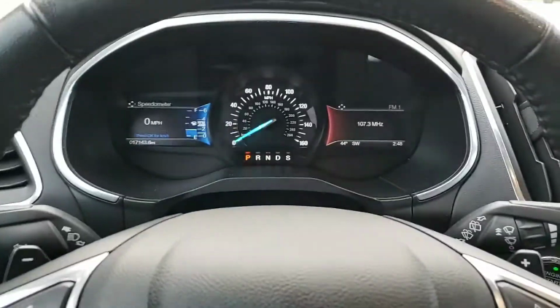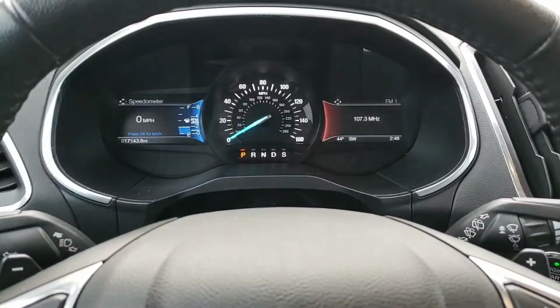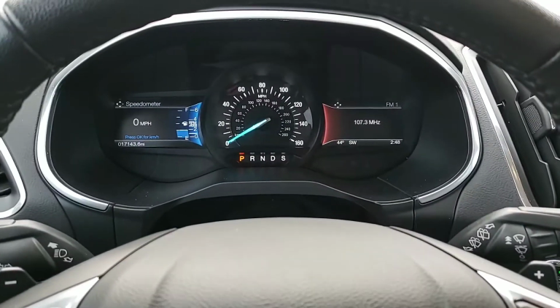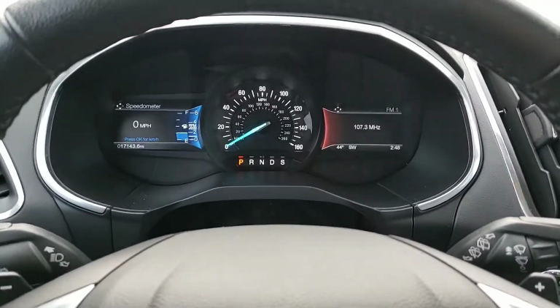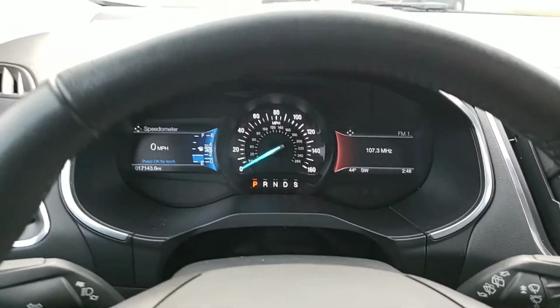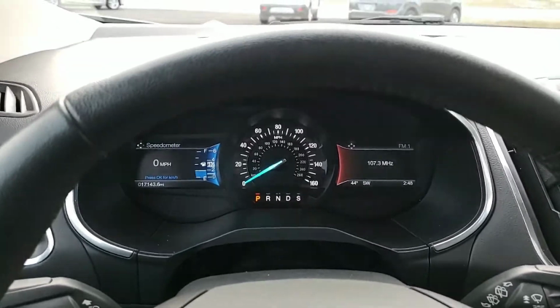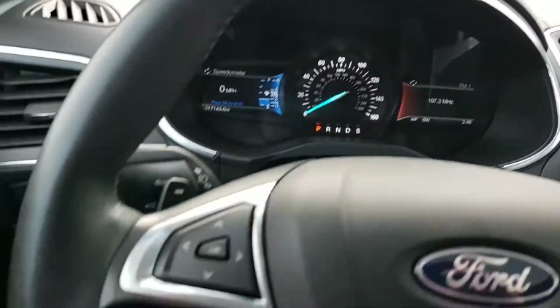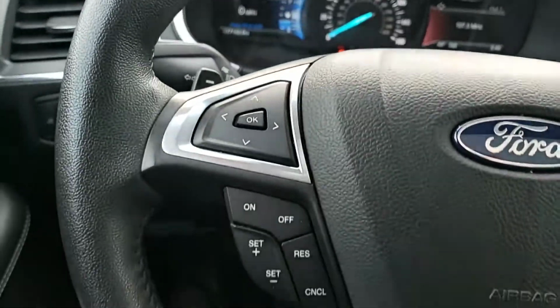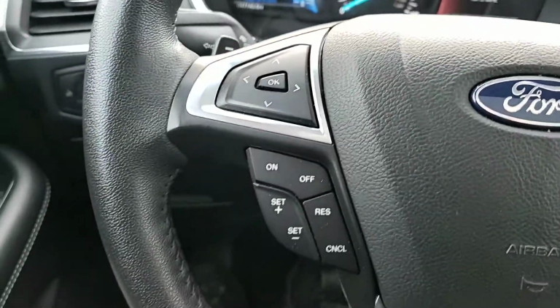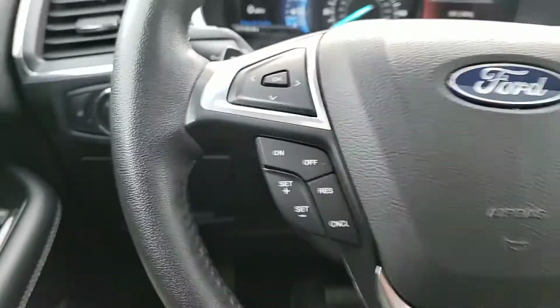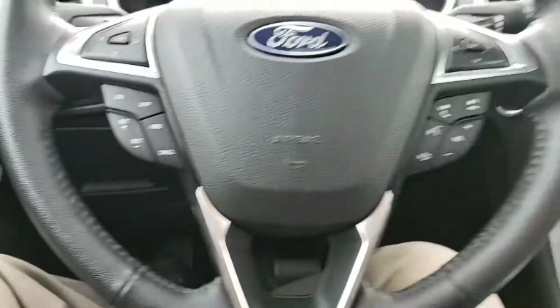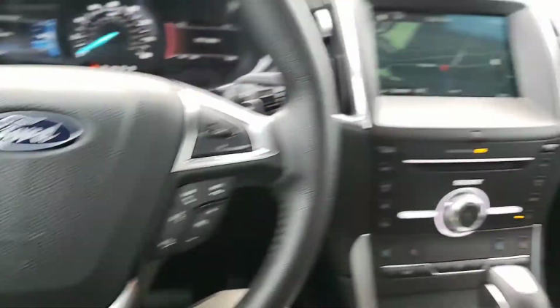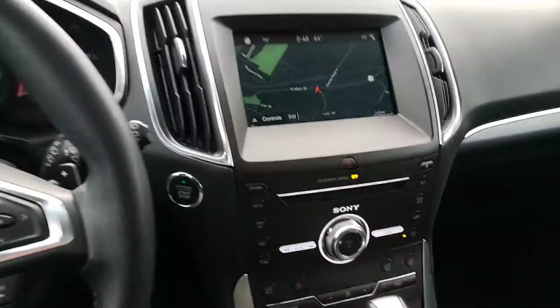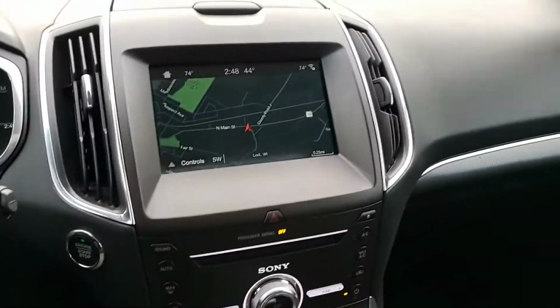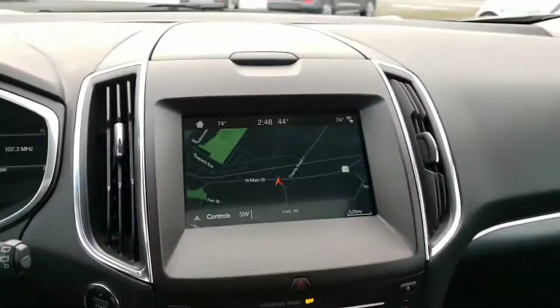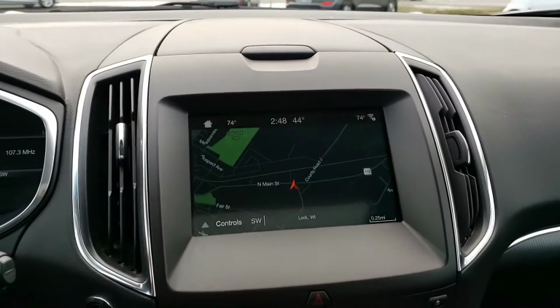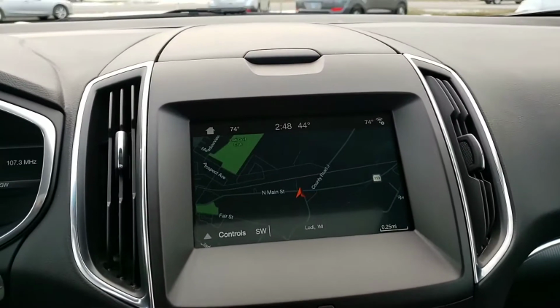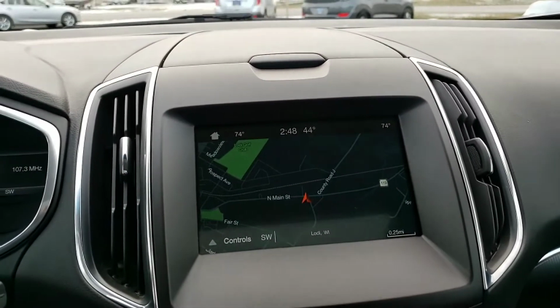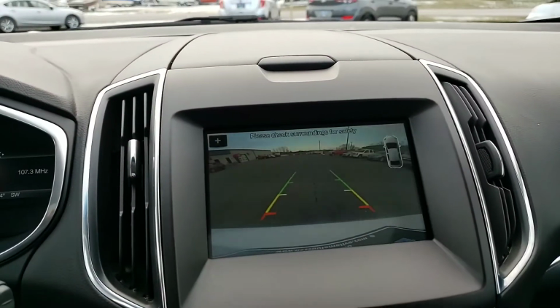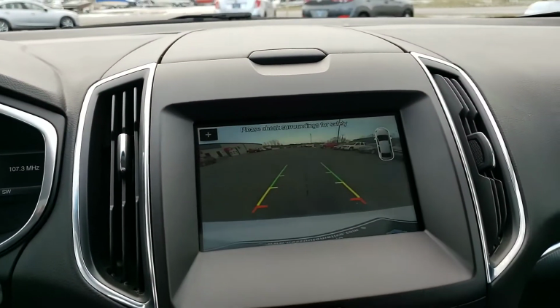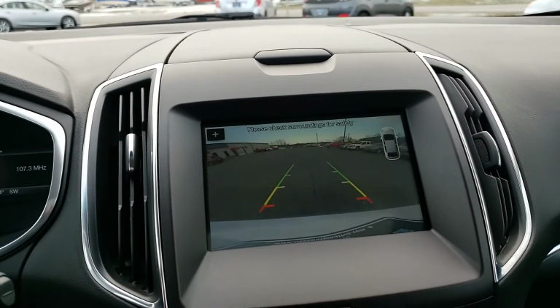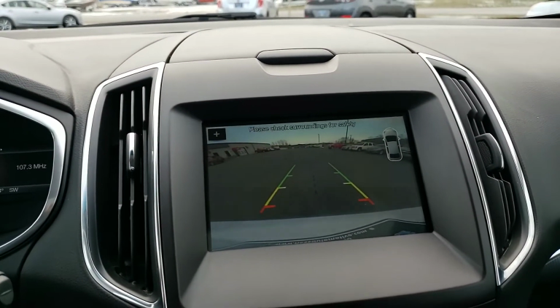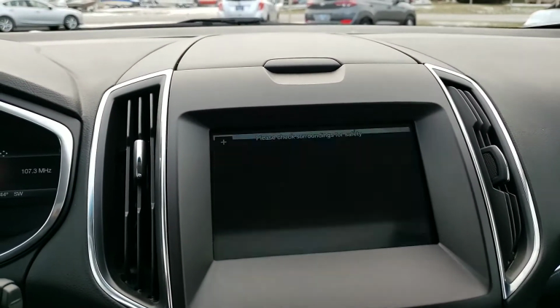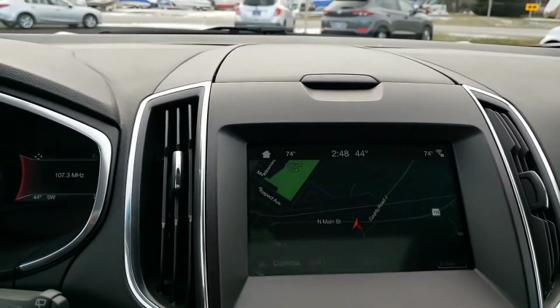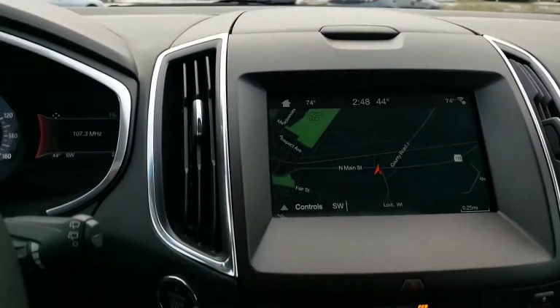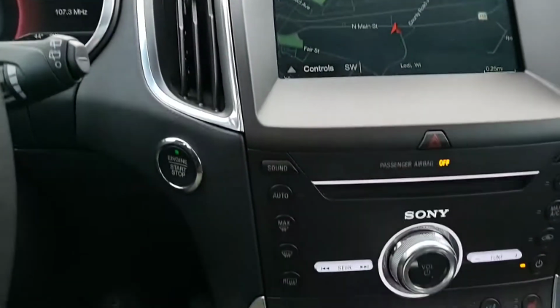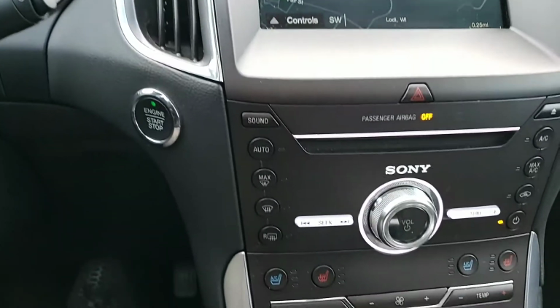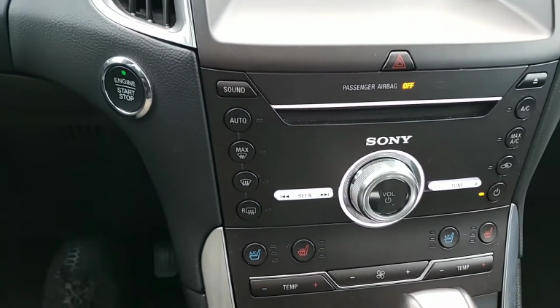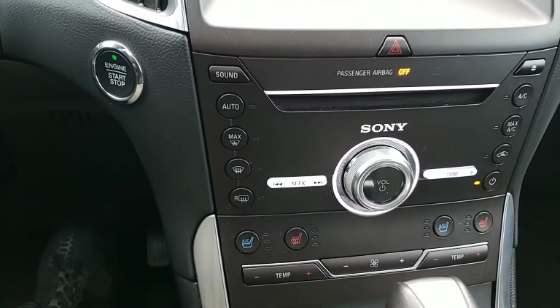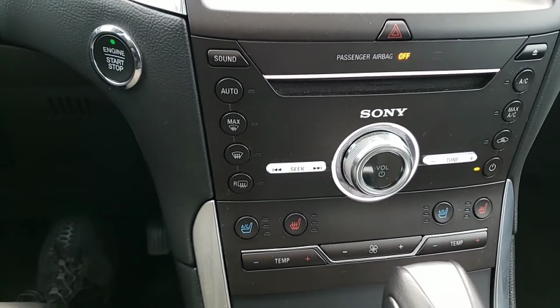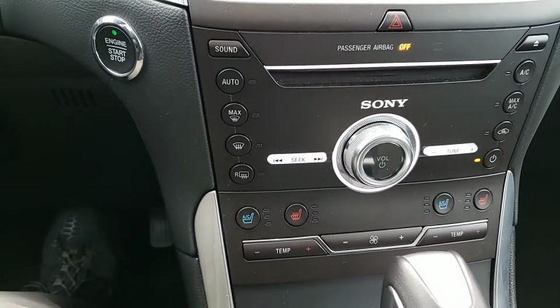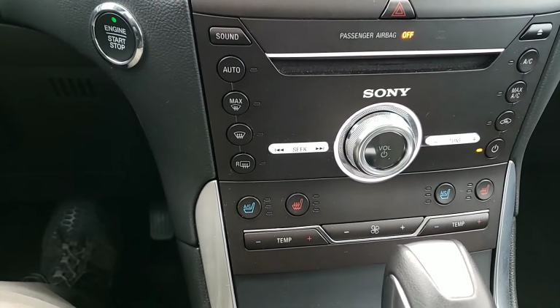Very low miles — under 18,000 miles. Cruise control. It does have the navigation system with a big camera for backing up. Also has heated and air conditioned seats.